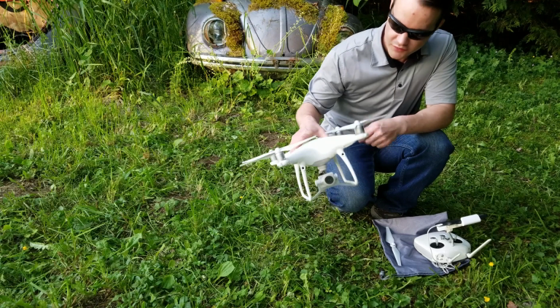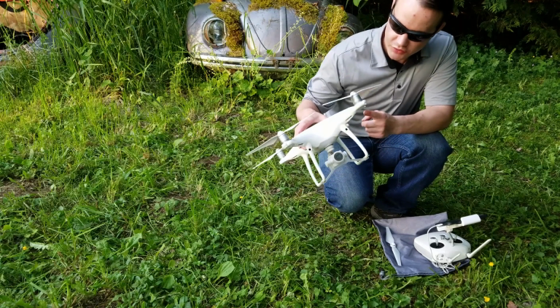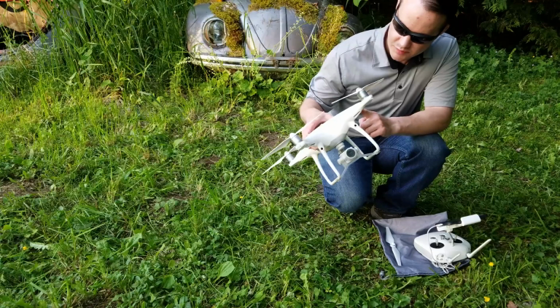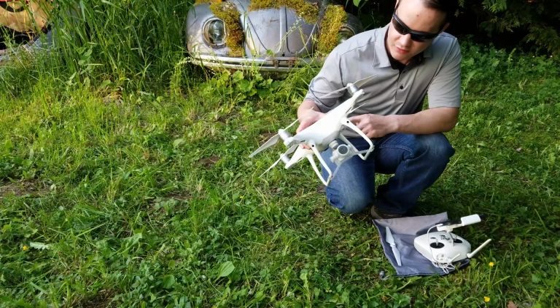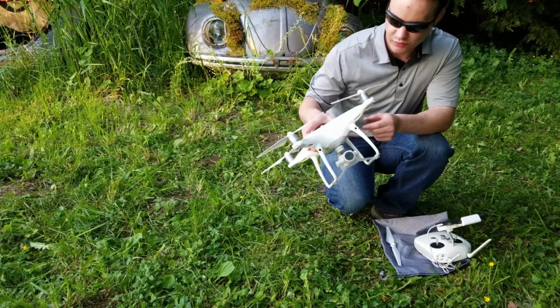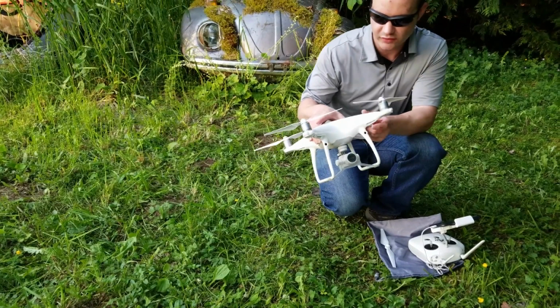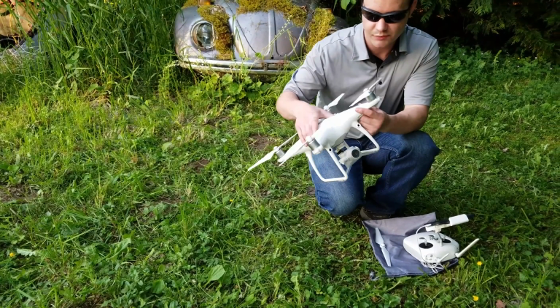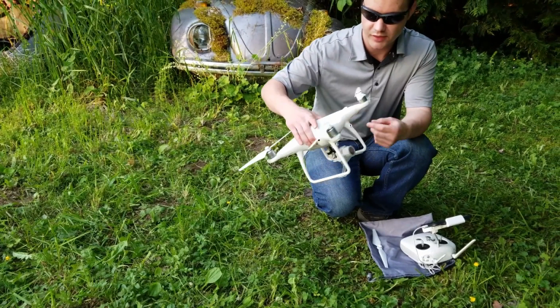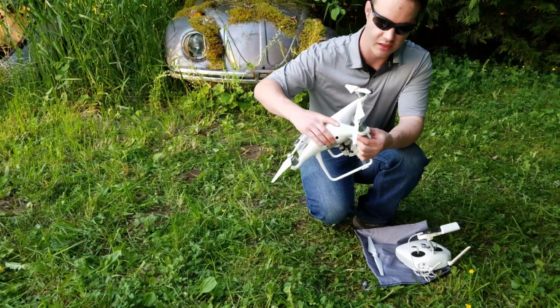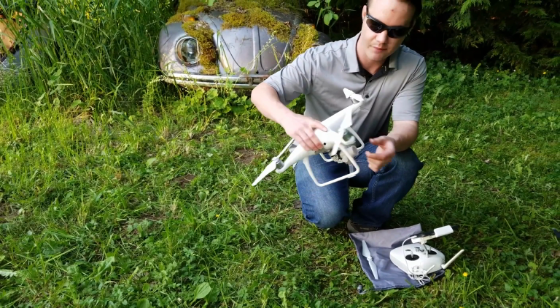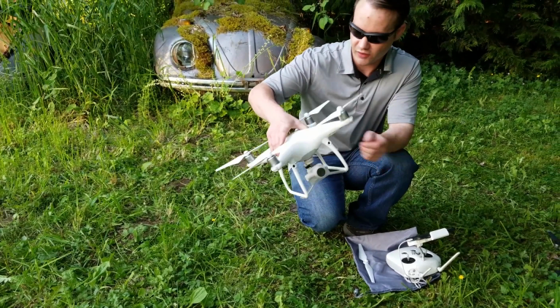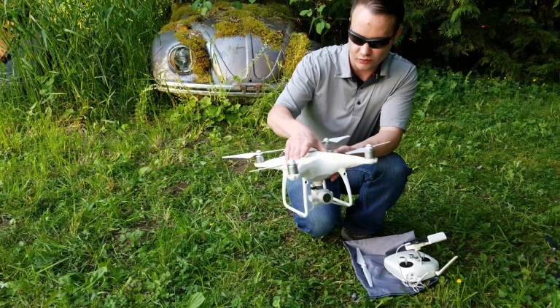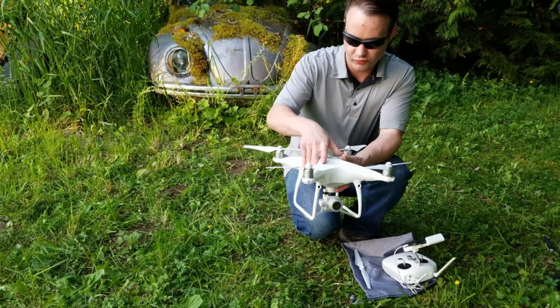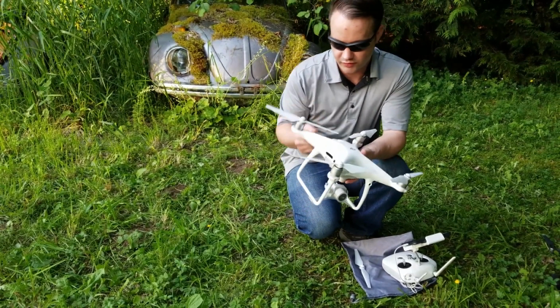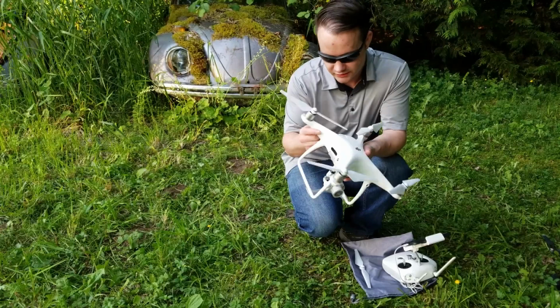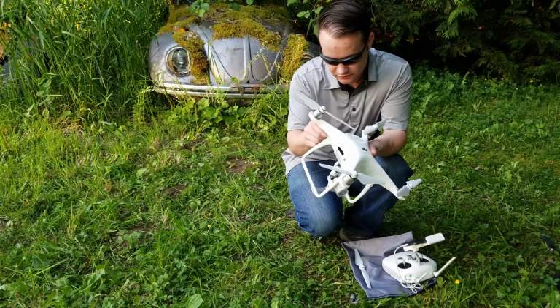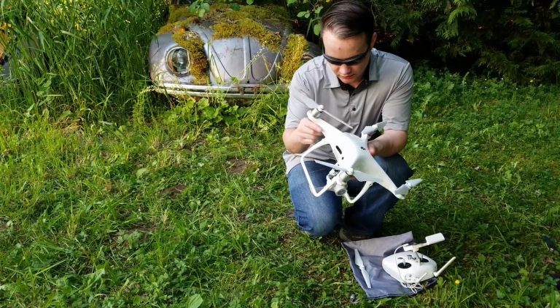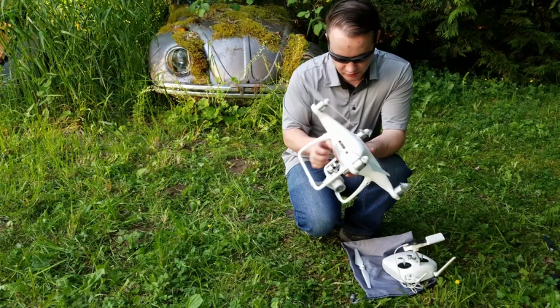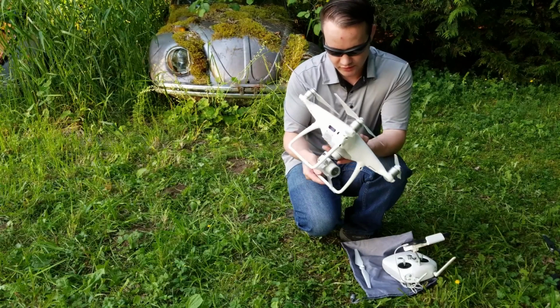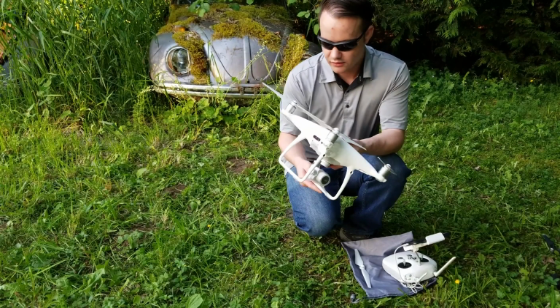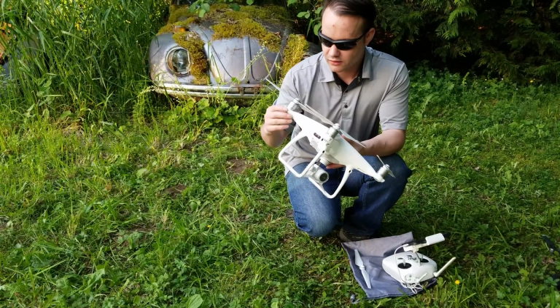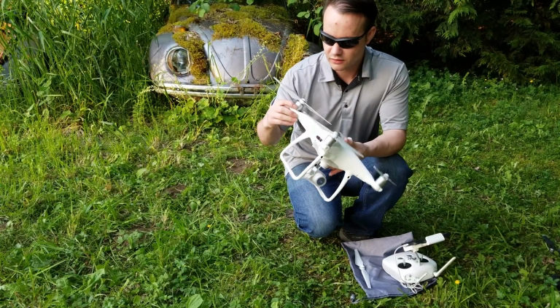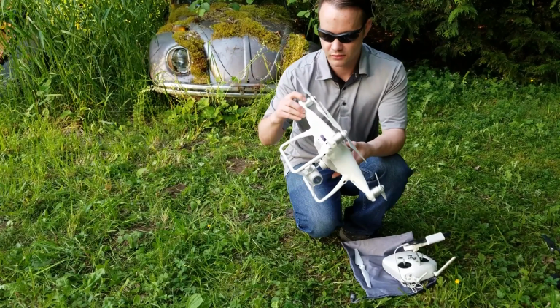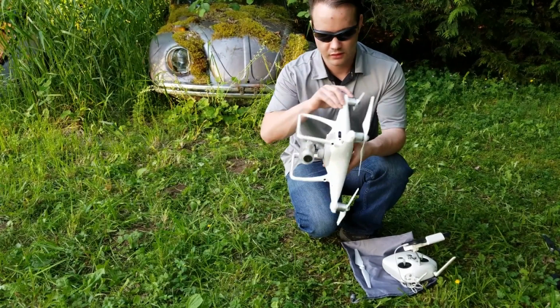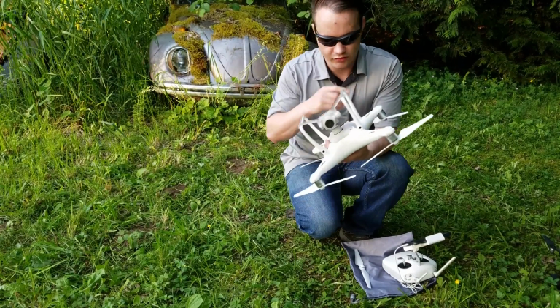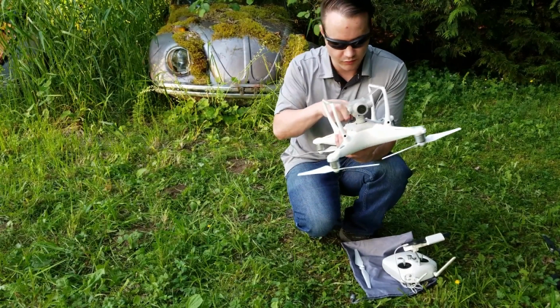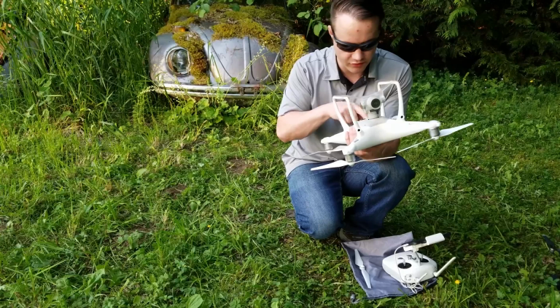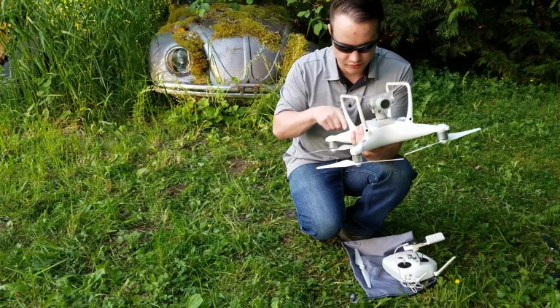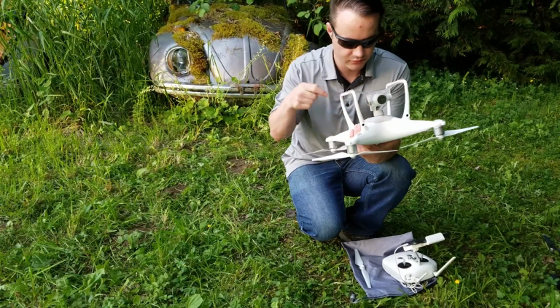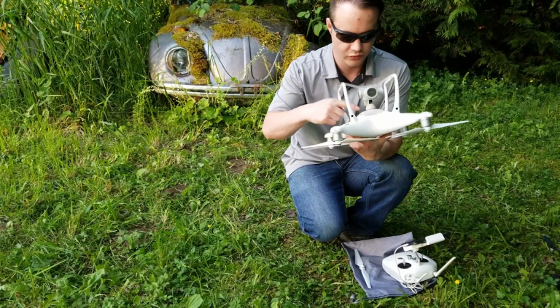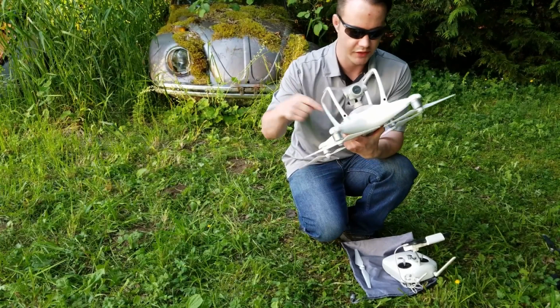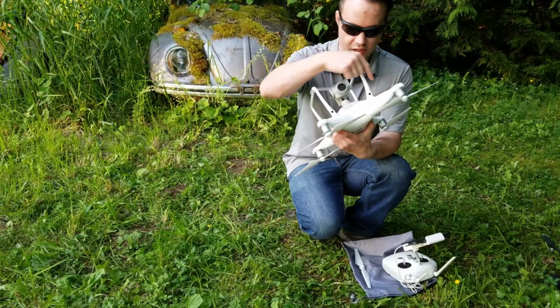First thing you want to do is inspect the housing. You want to look for any cracks, bends, or breaks that could happen in flight or during resting. Then look below and make sure all the screws are in while you're inspecting for cracks.